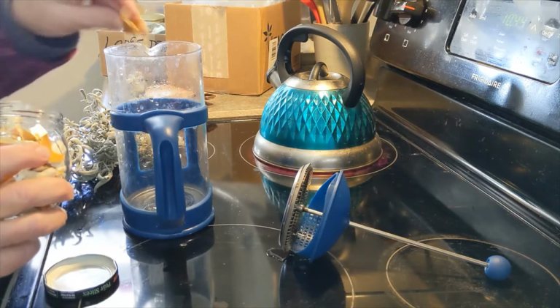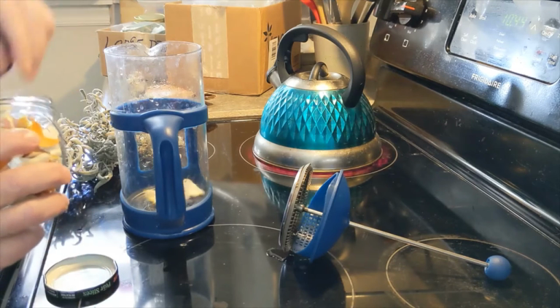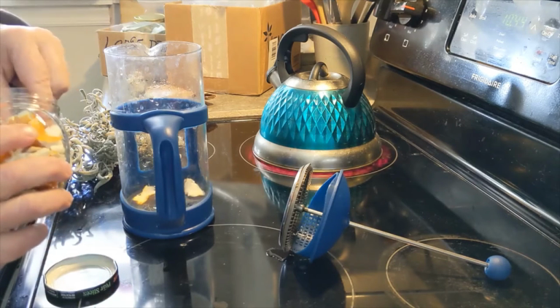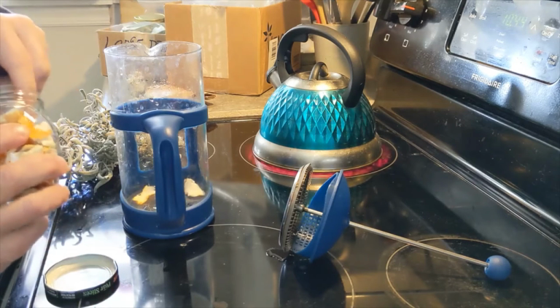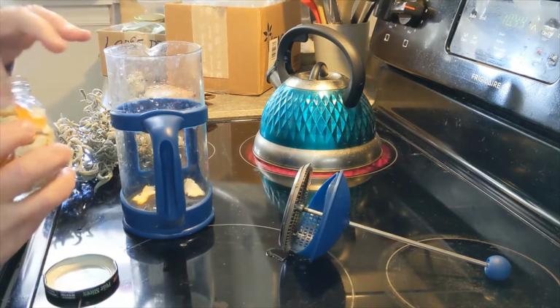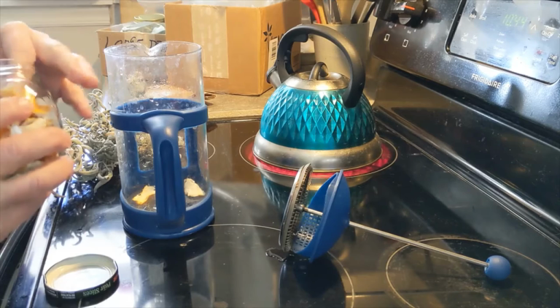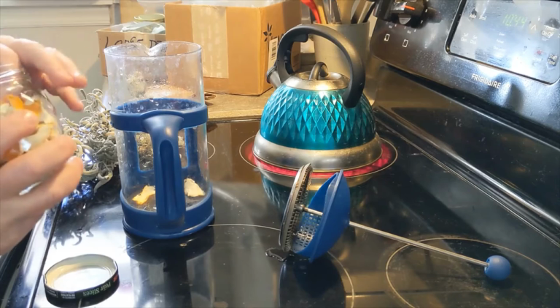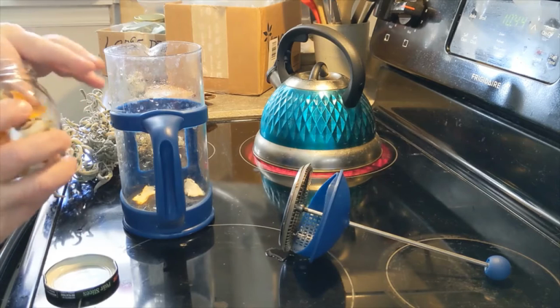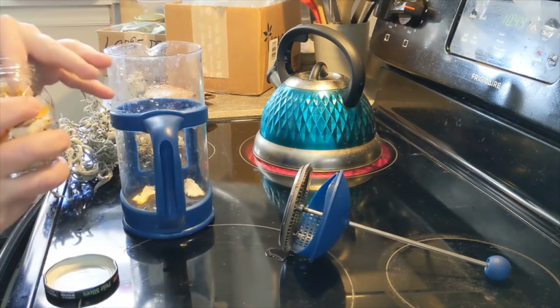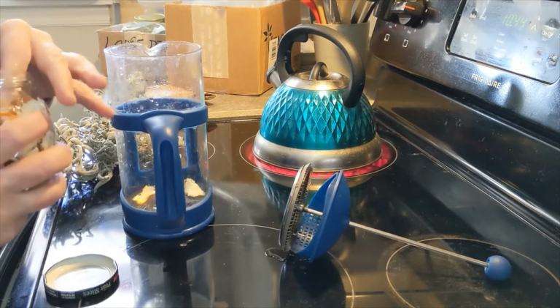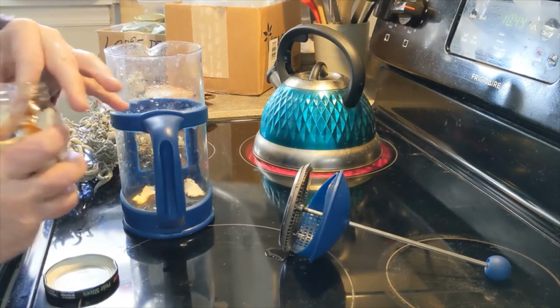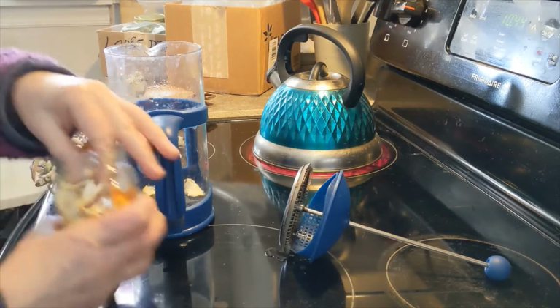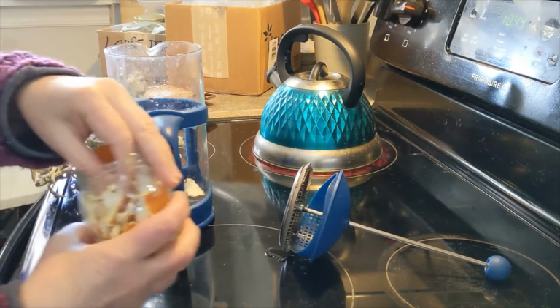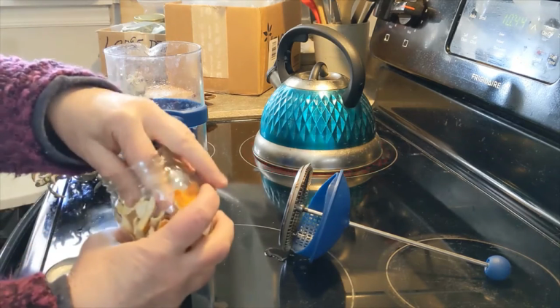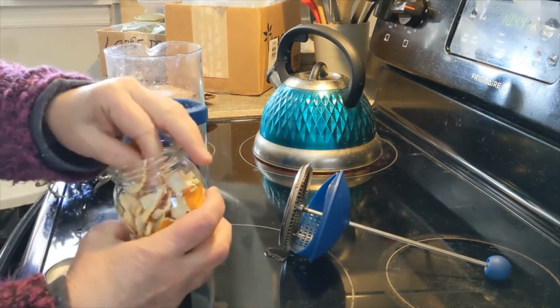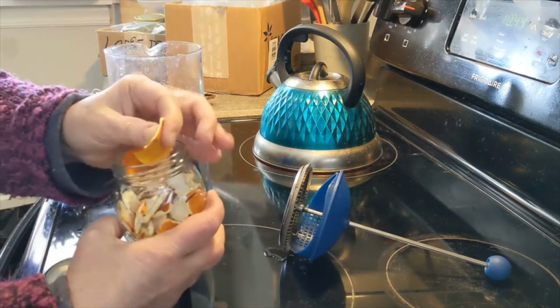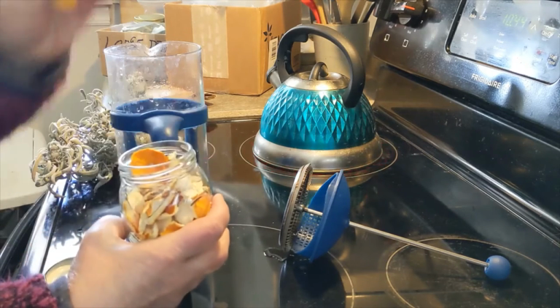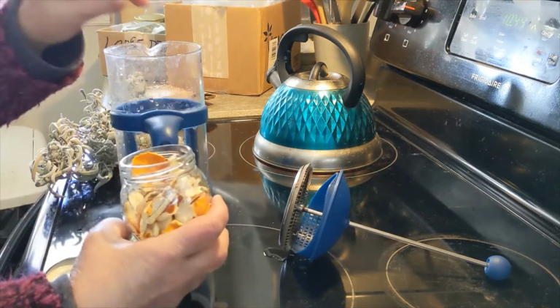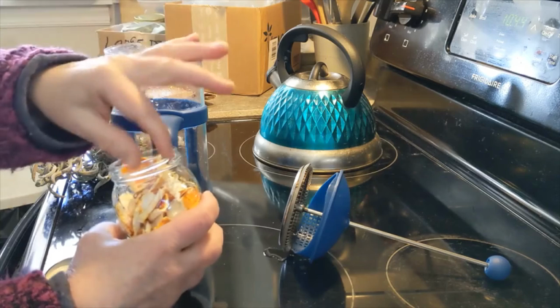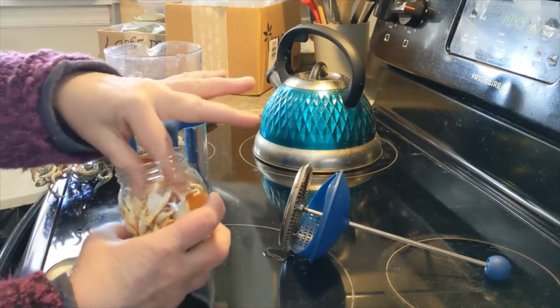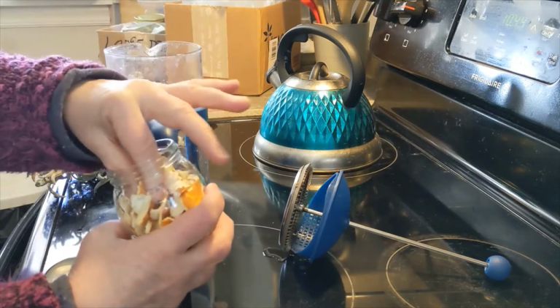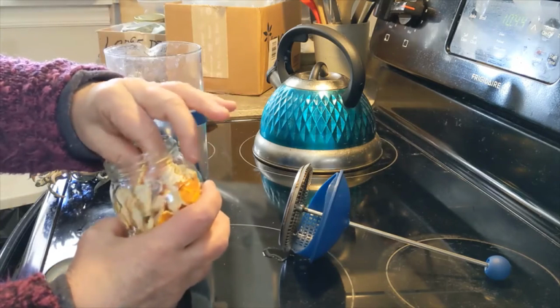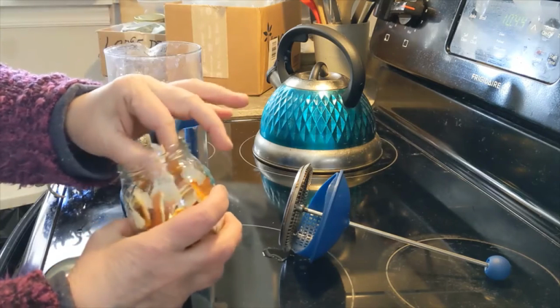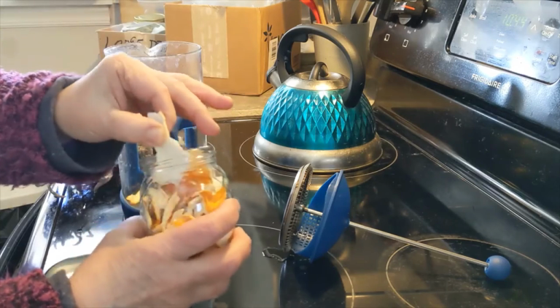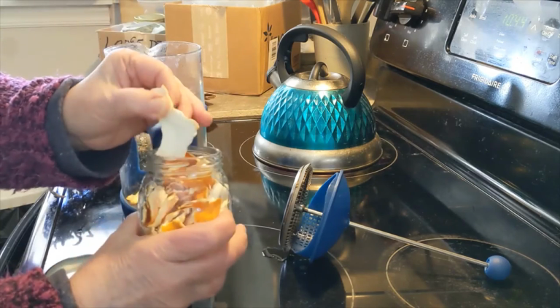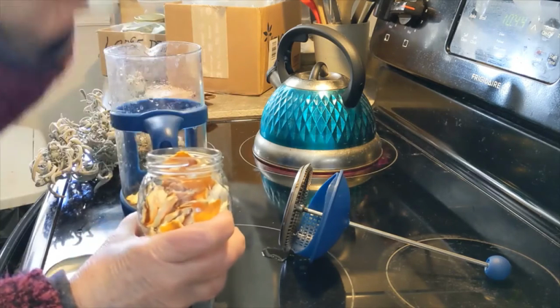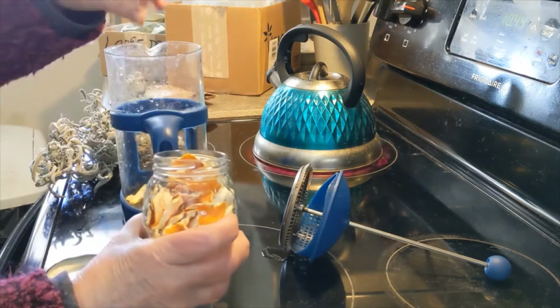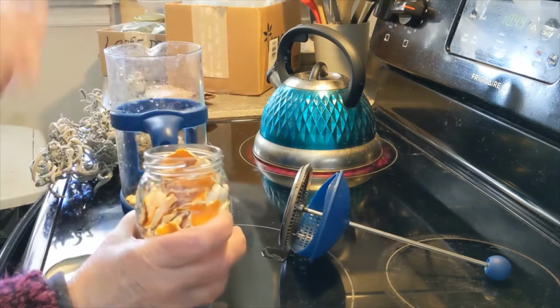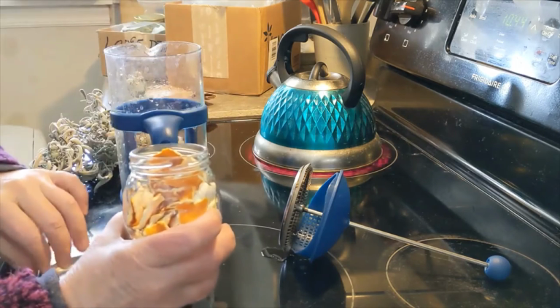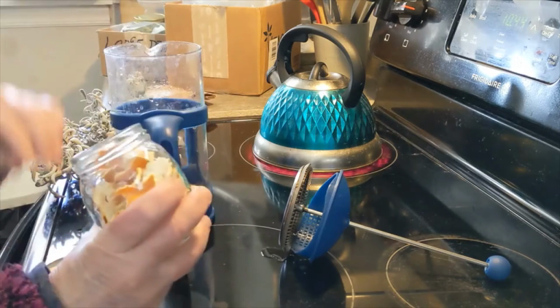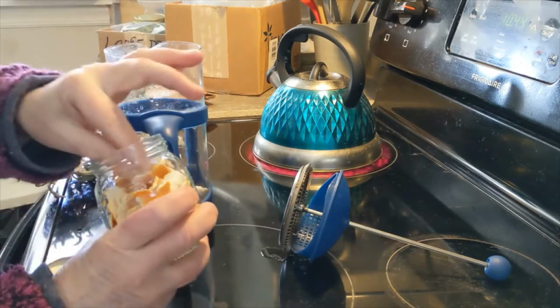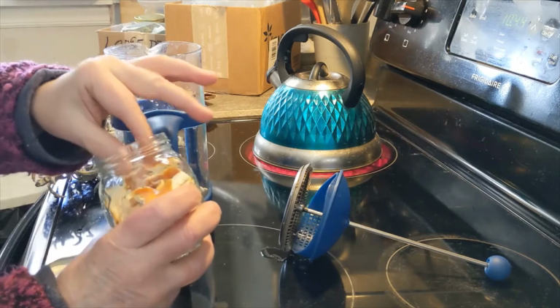I'm gonna kind of throw some things together. This is some home-dried organic orange peel — I'm gonna stick some of that in there.